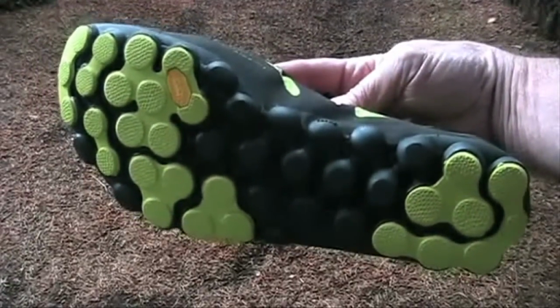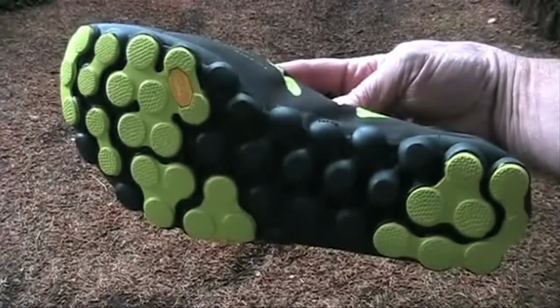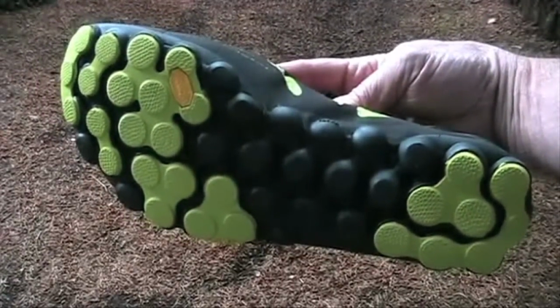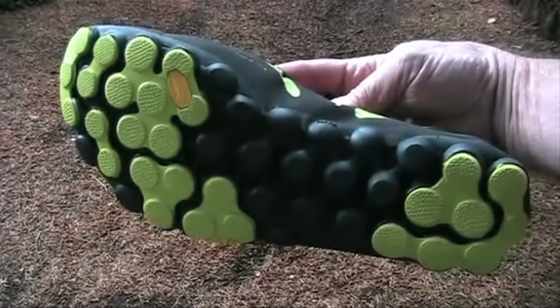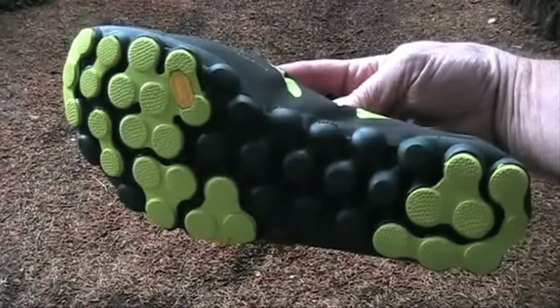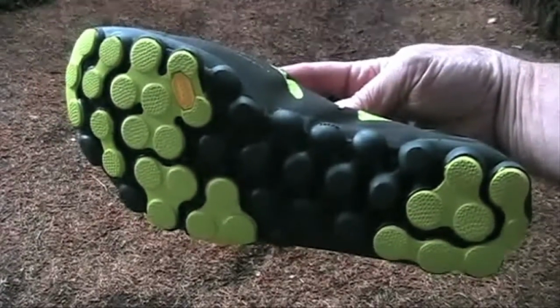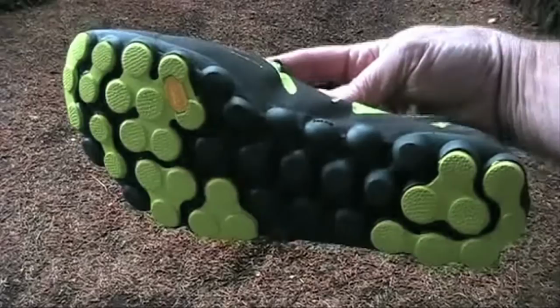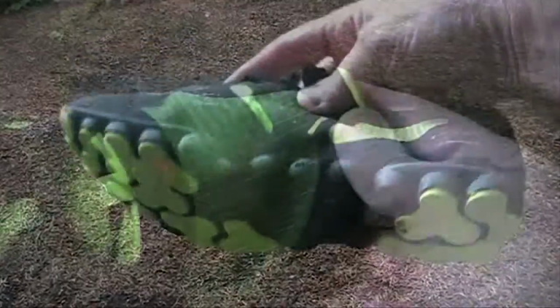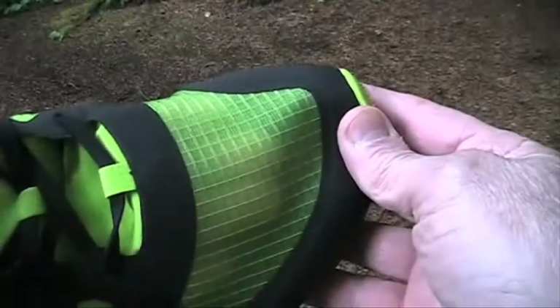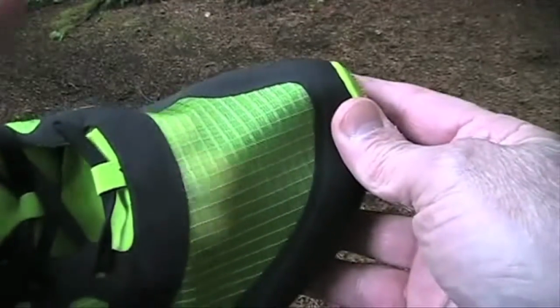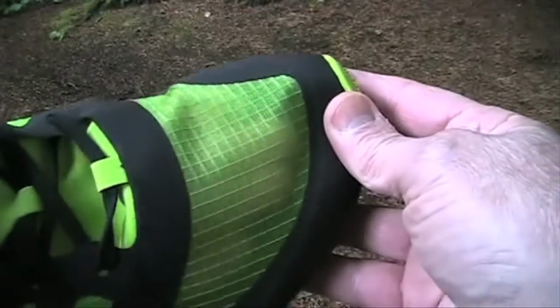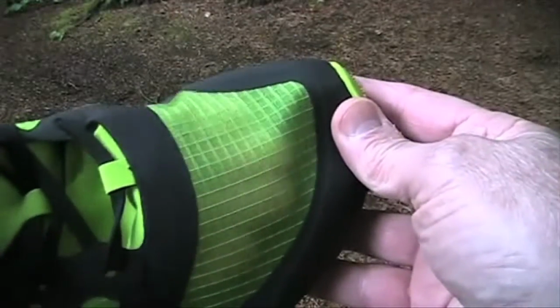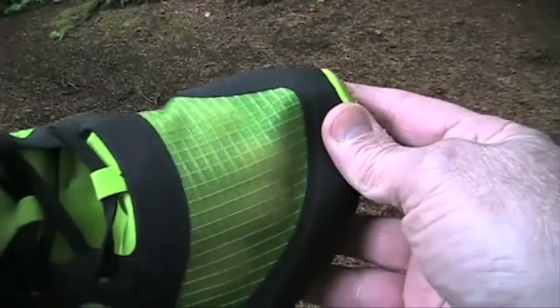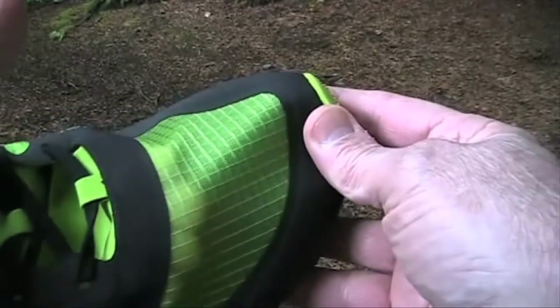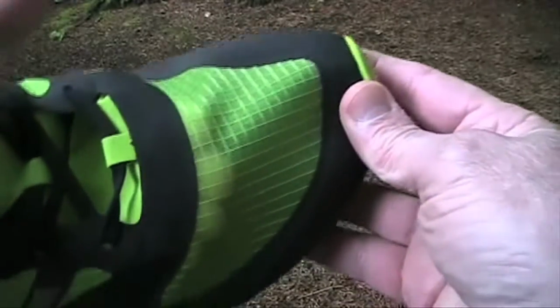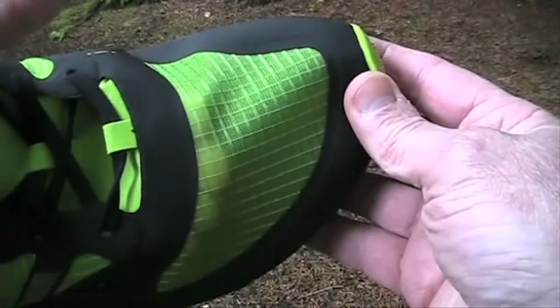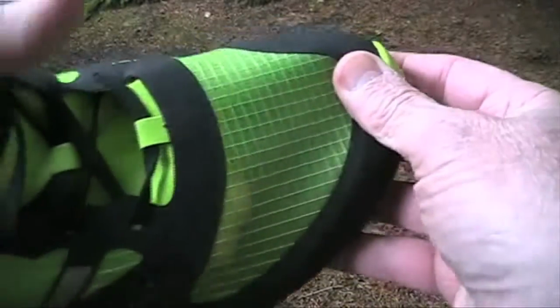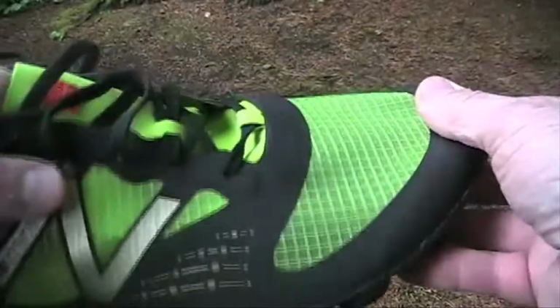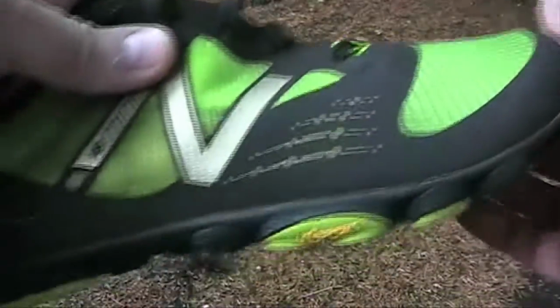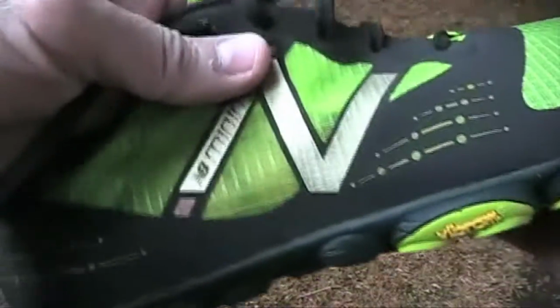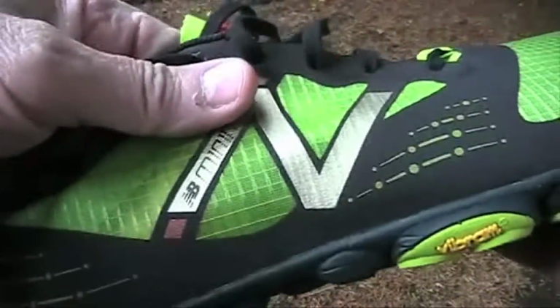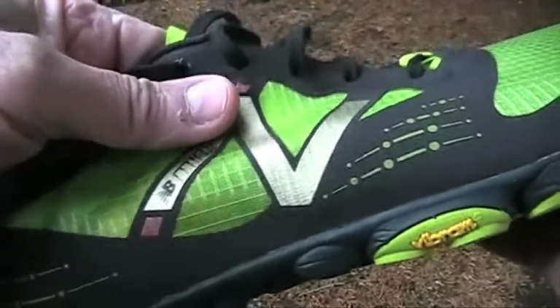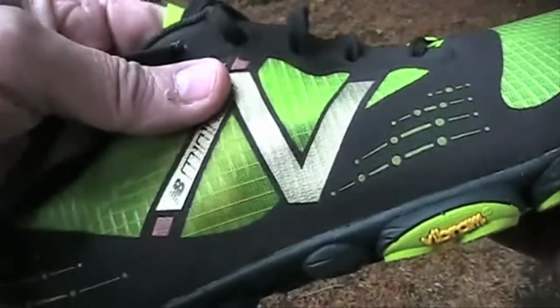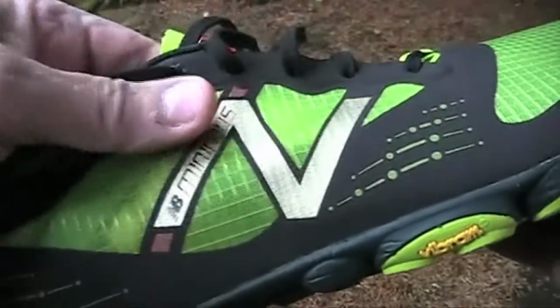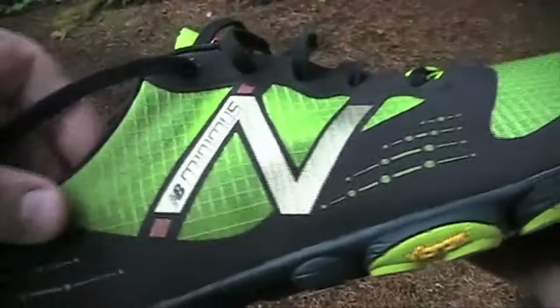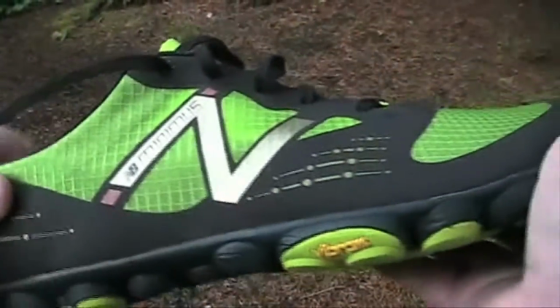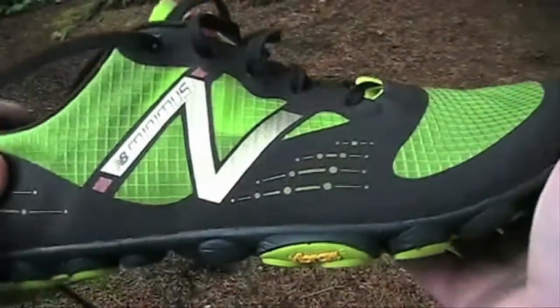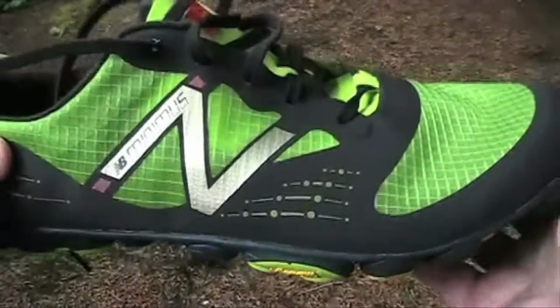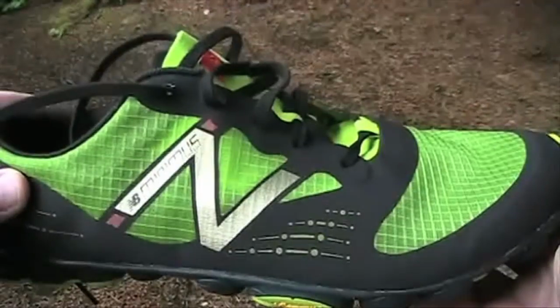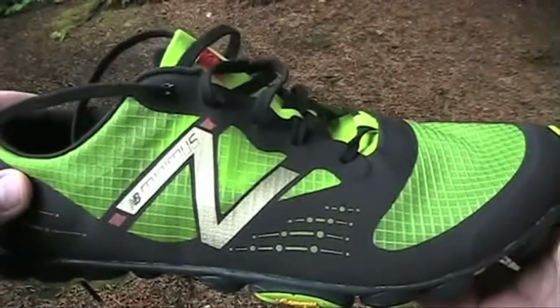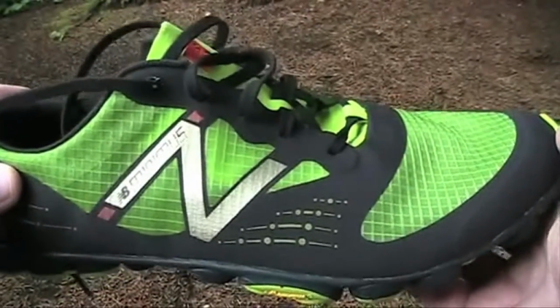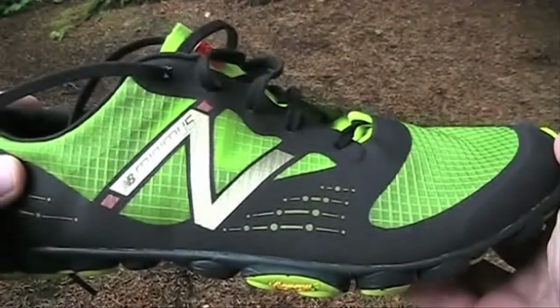But since the soles are thin, you may also feel more sharp rocks. The upper is synthetic mesh that is even lighter and thinner than the previous model — you can easily see through the shoe. Breathability is great, so on warm days your feet will be cooler, but on cool days you'll feel the draft.